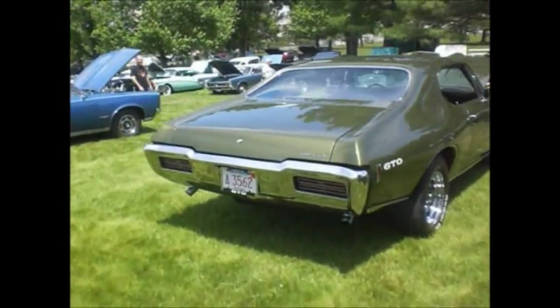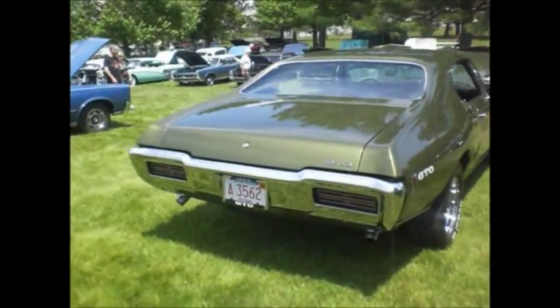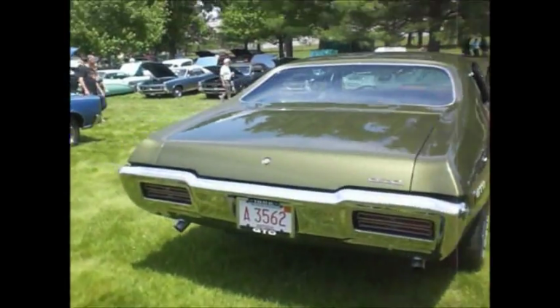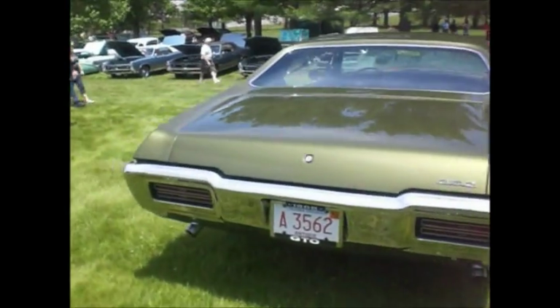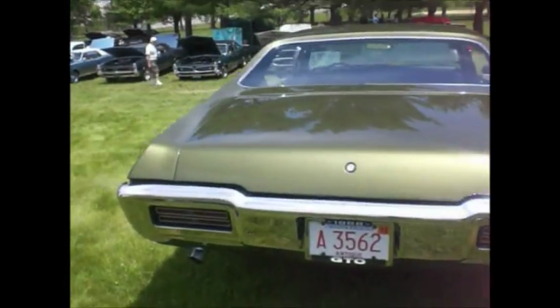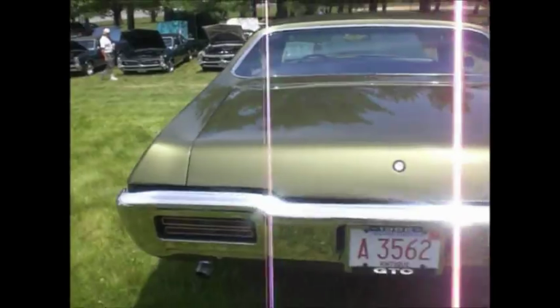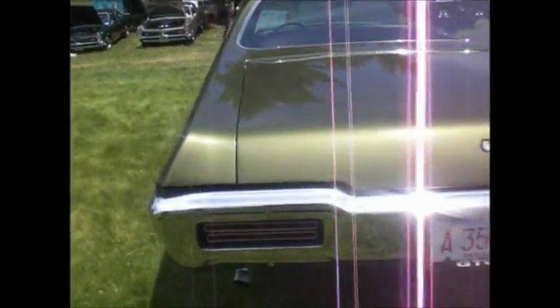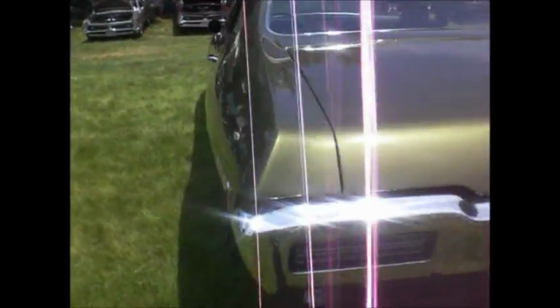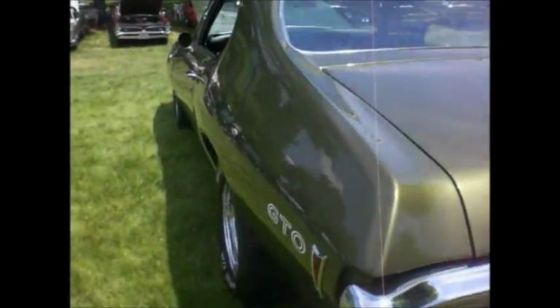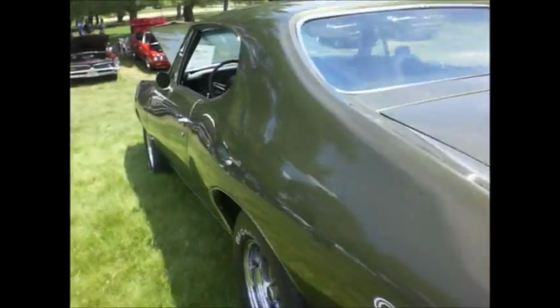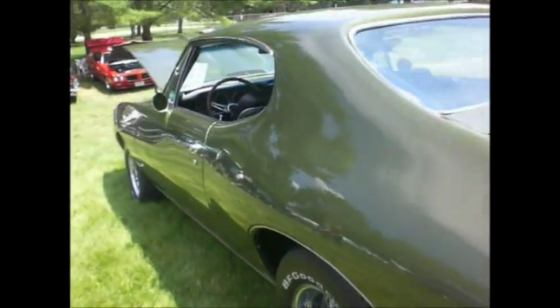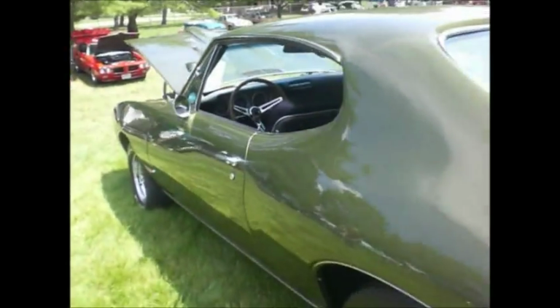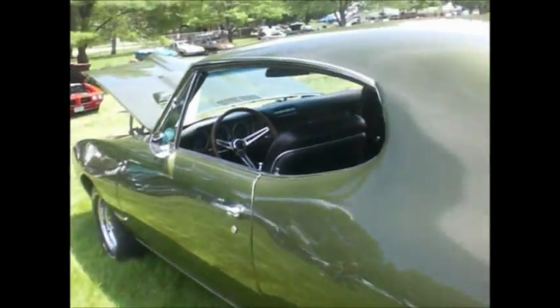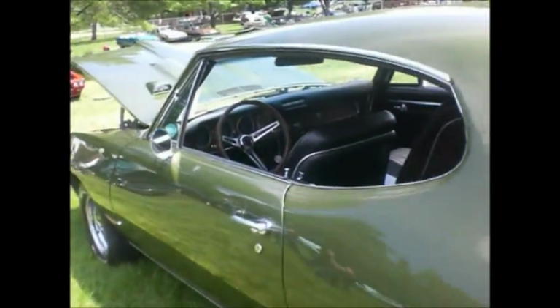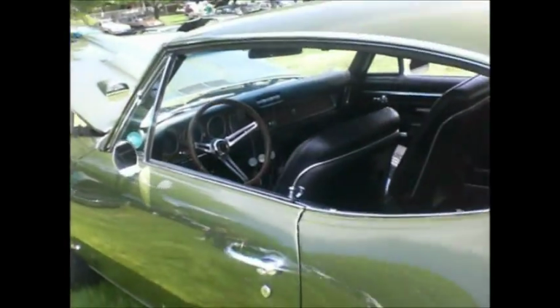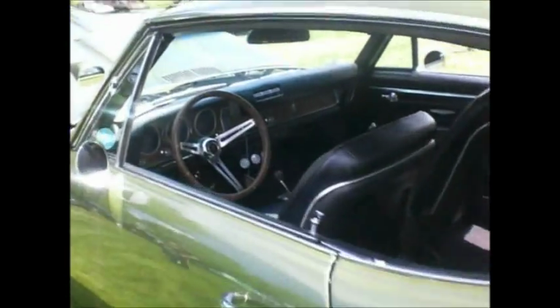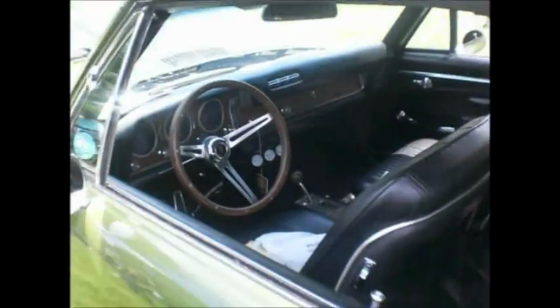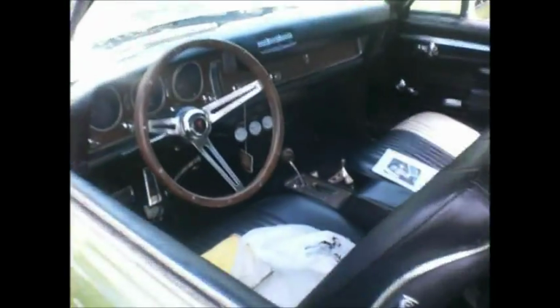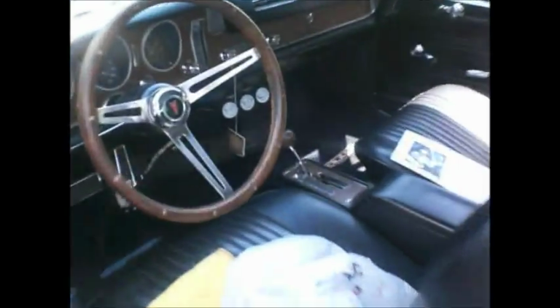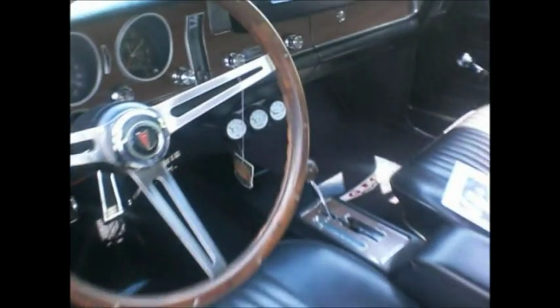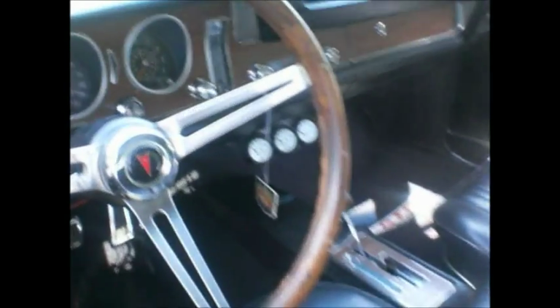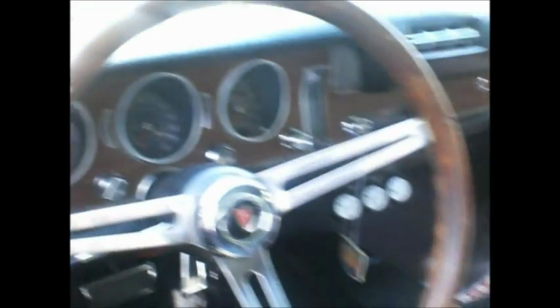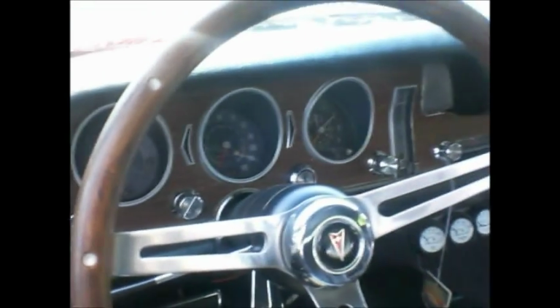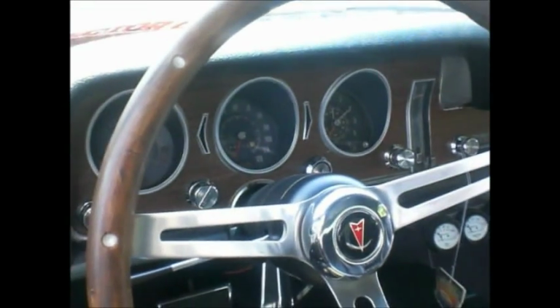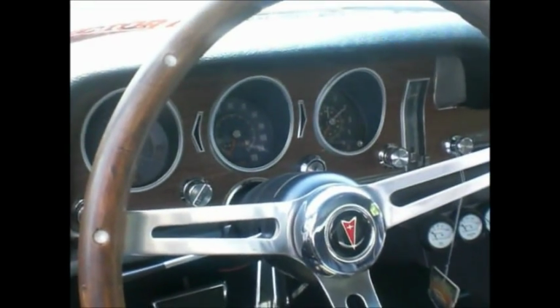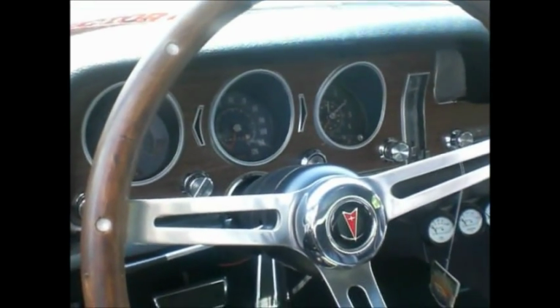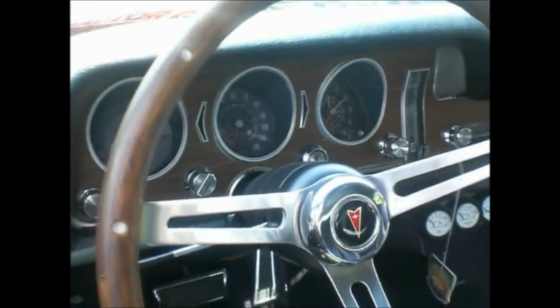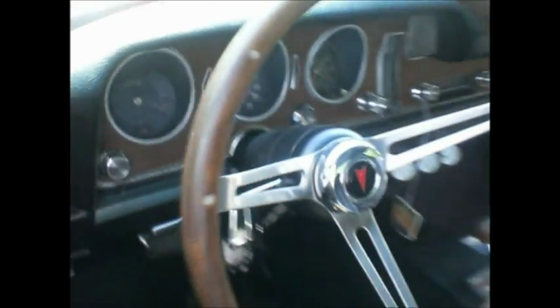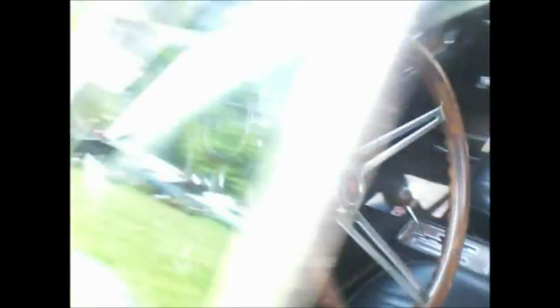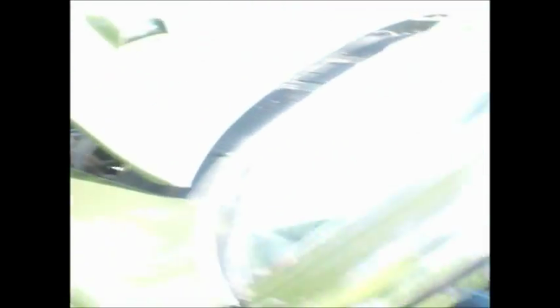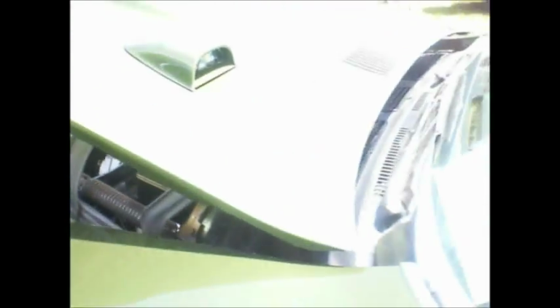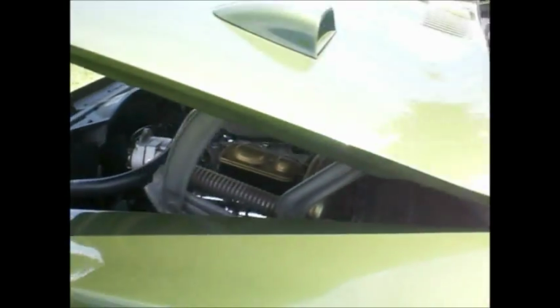68 GTO — first year for the Coke bottle body style. Pinched in the middle. No headrests. Automatic dual gate on the floor. Hood tach.